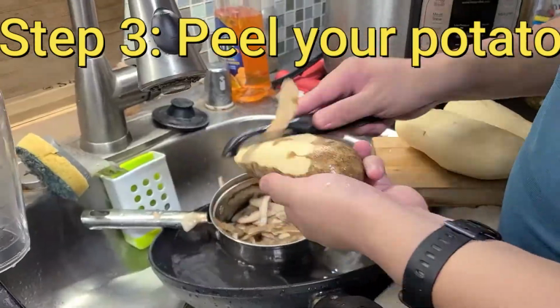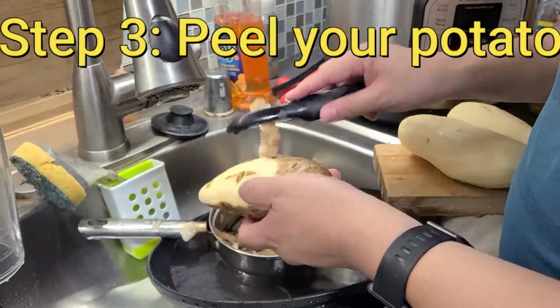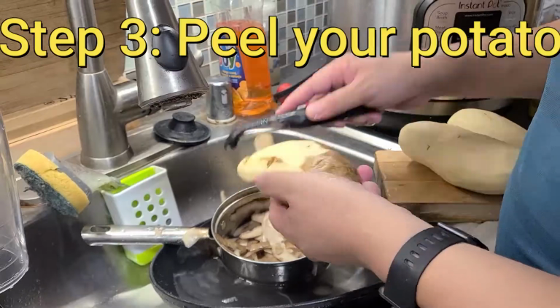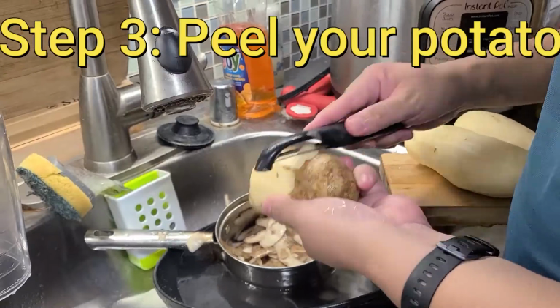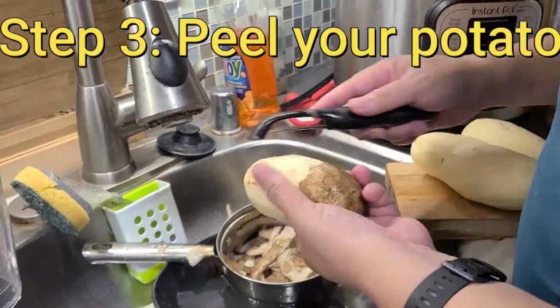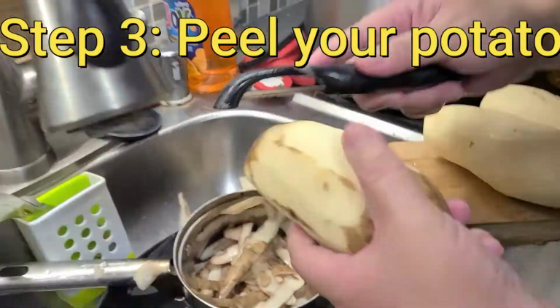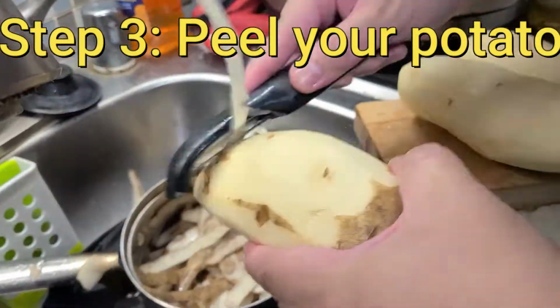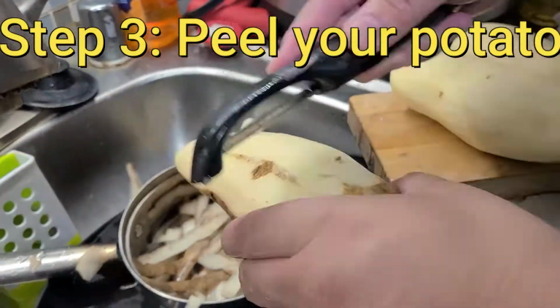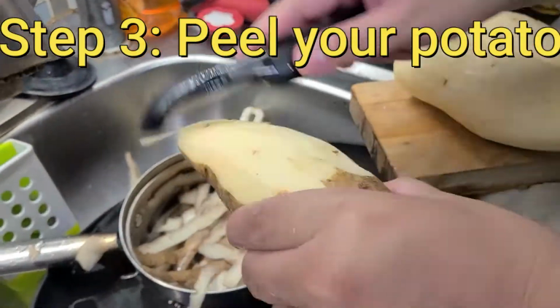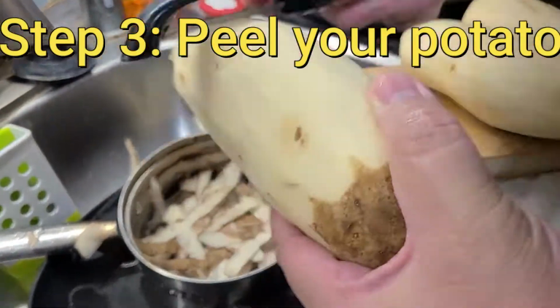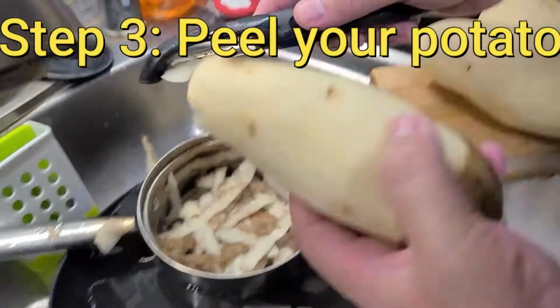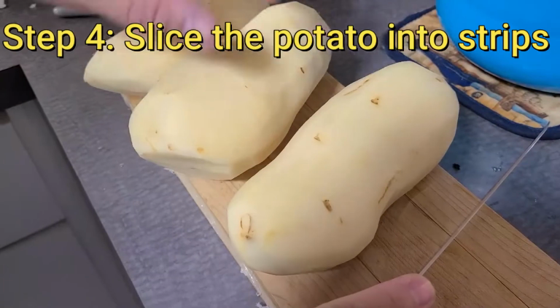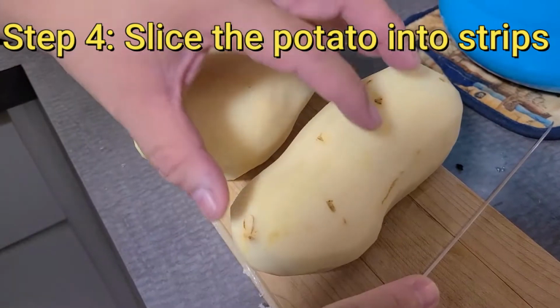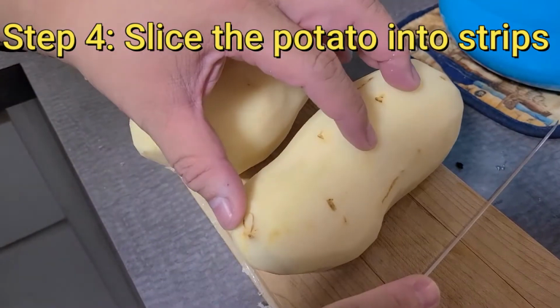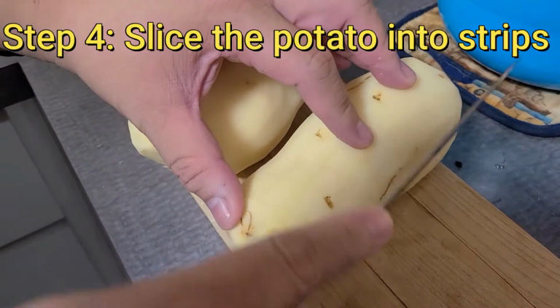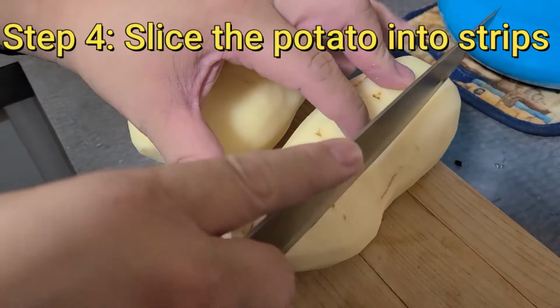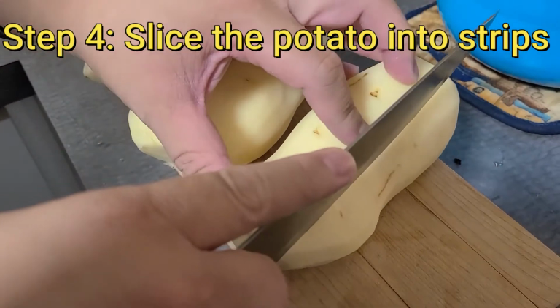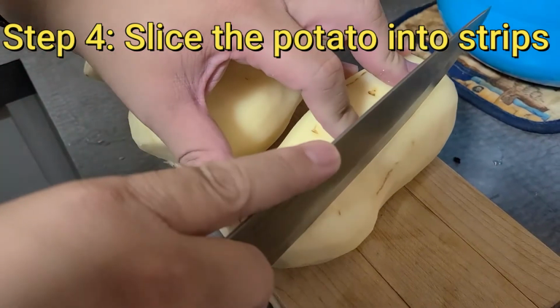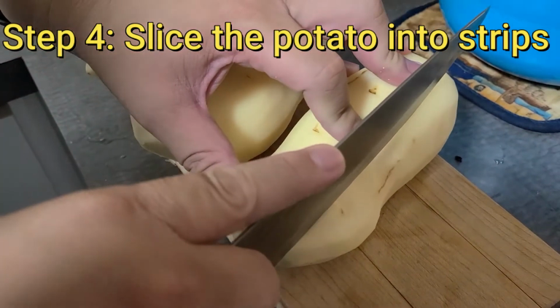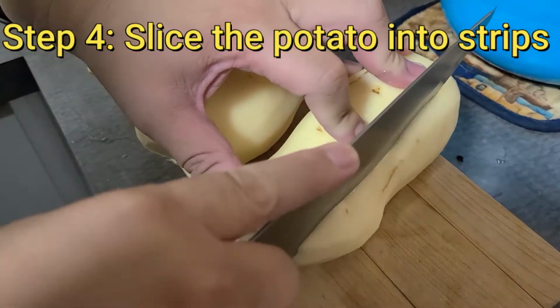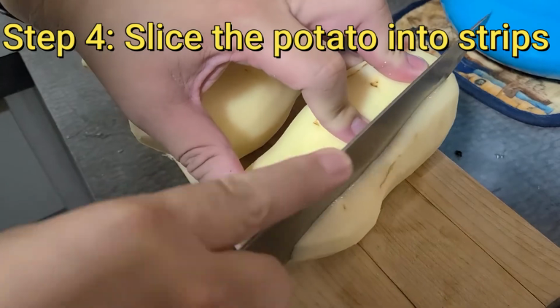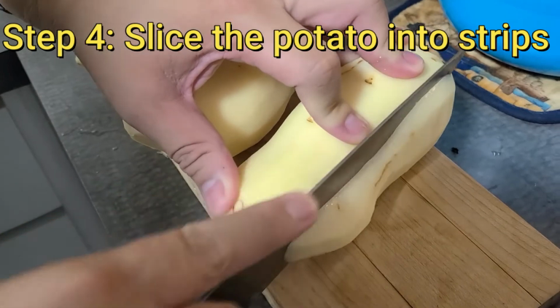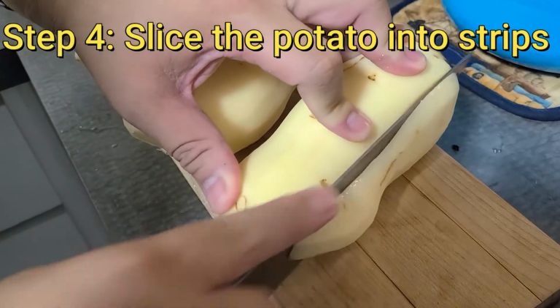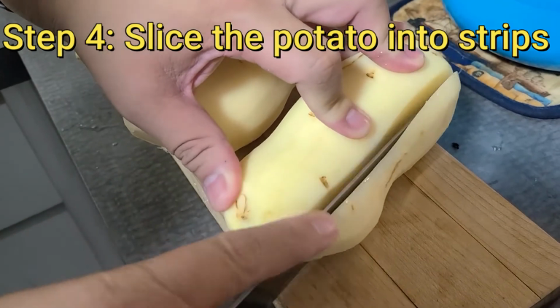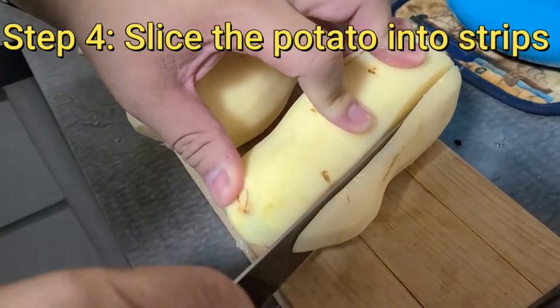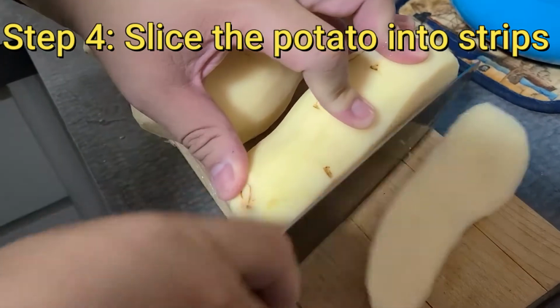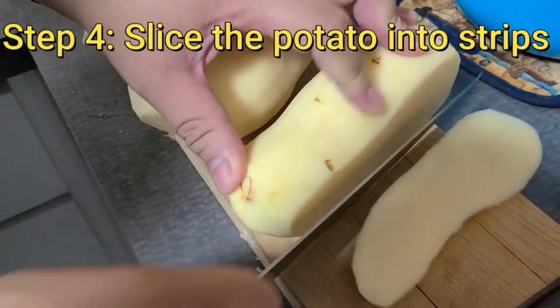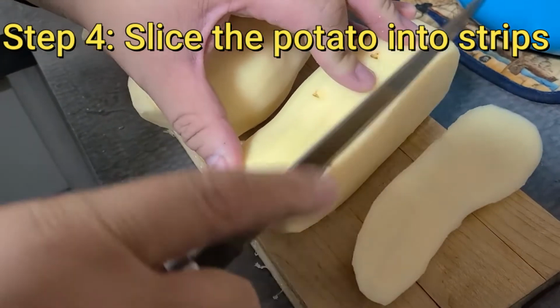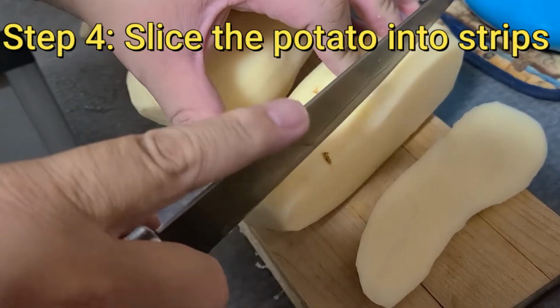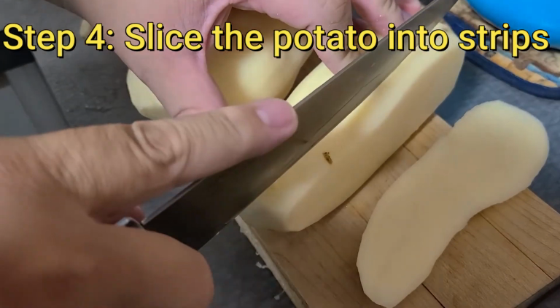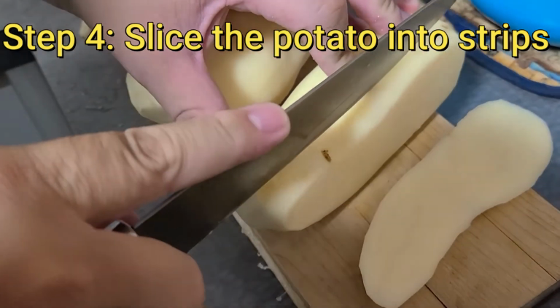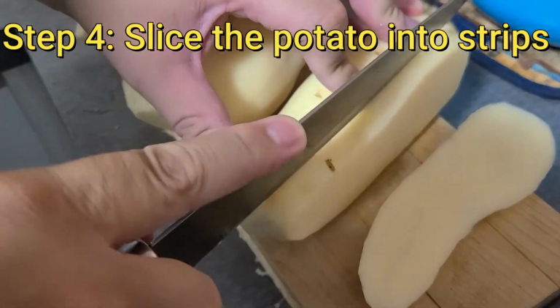Step three: peel the skin off. Now we're gonna slice it into strips — be careful, don't cut yourself.